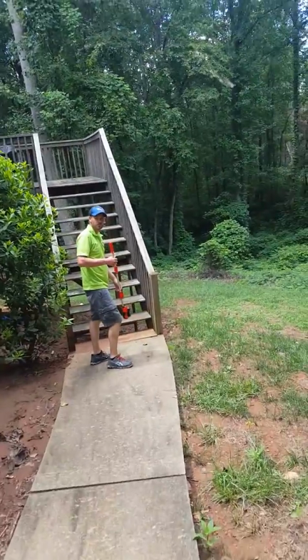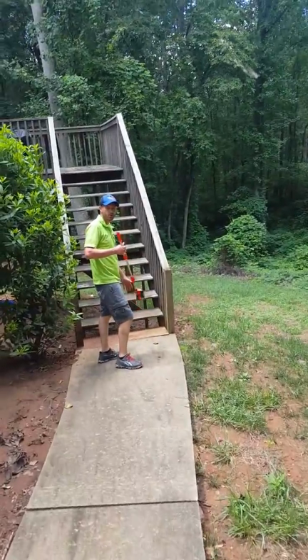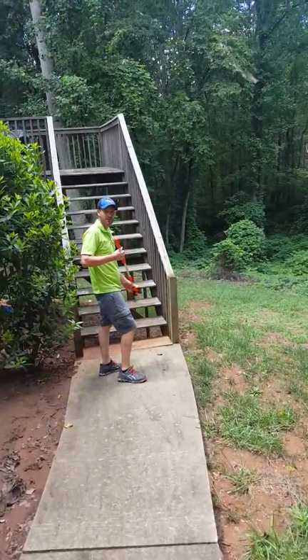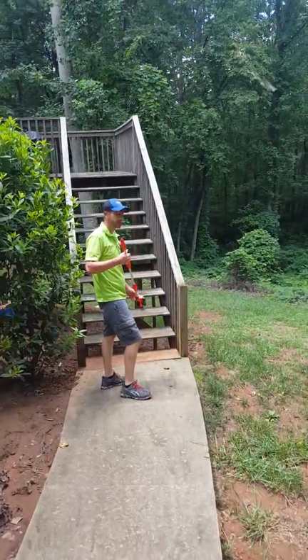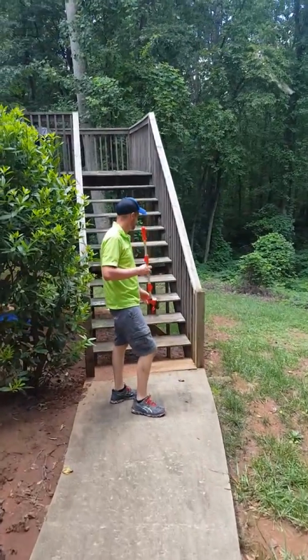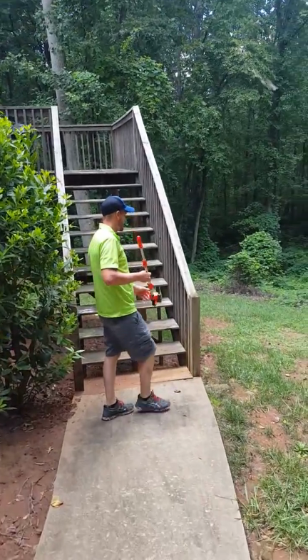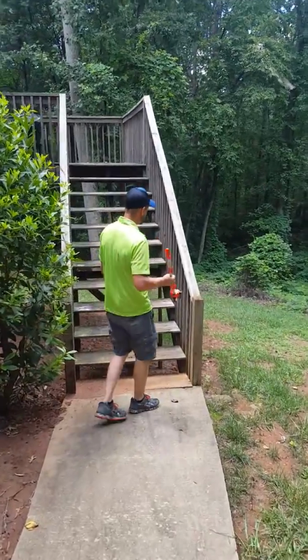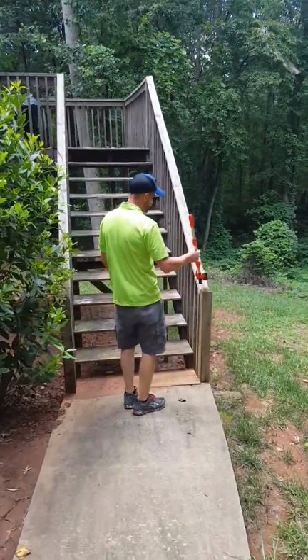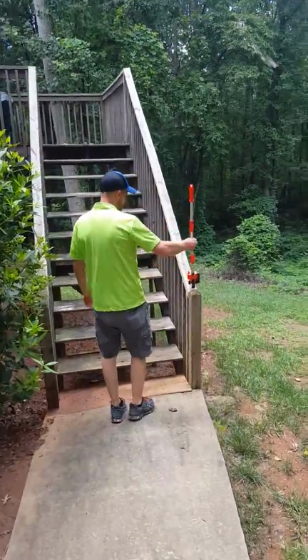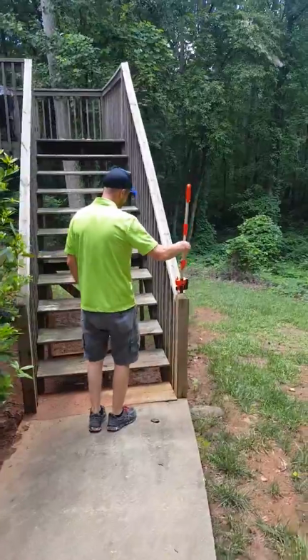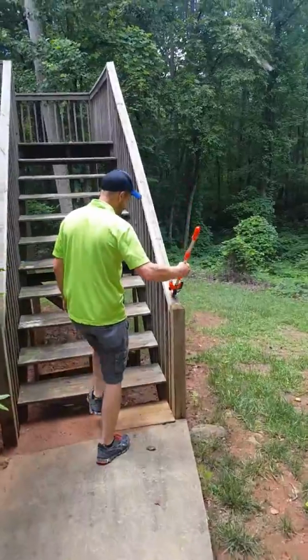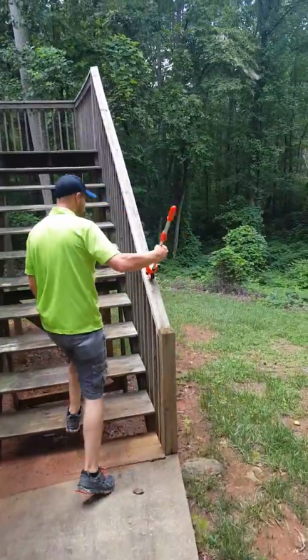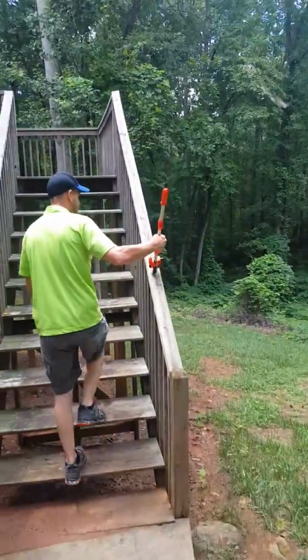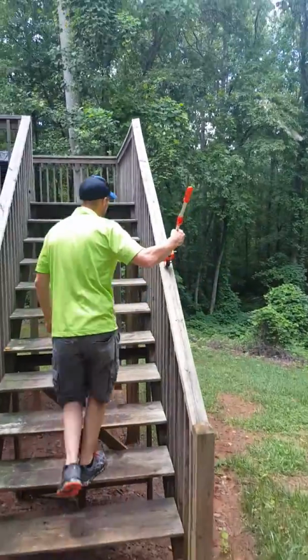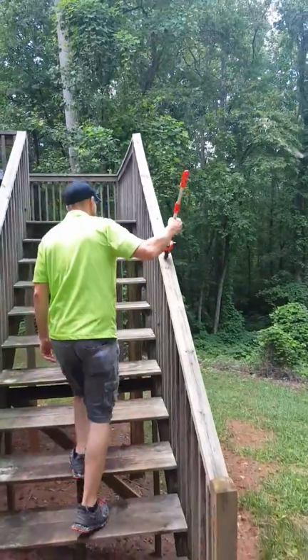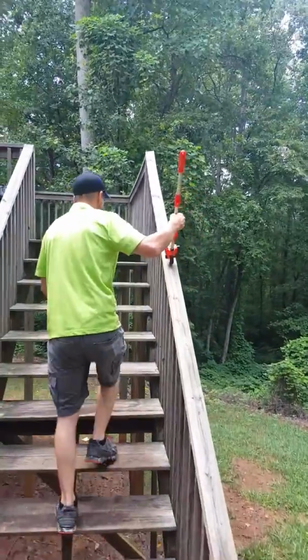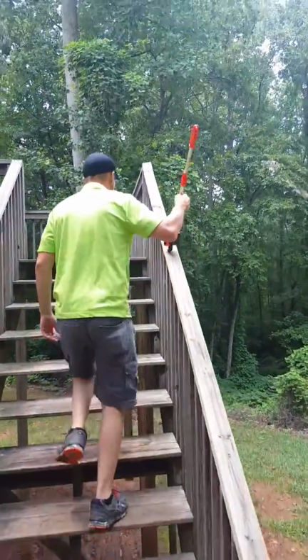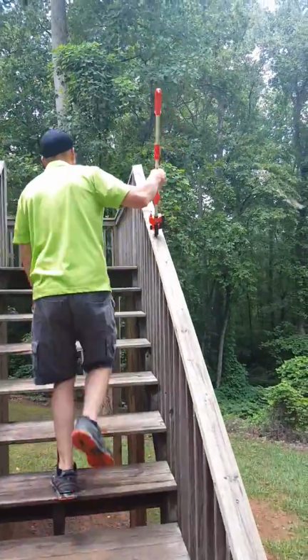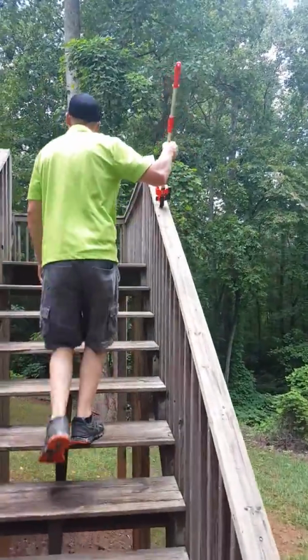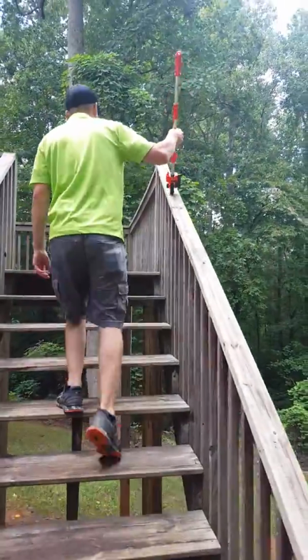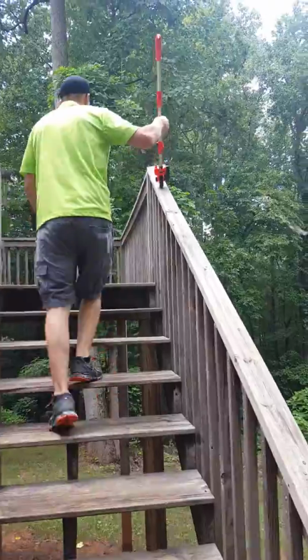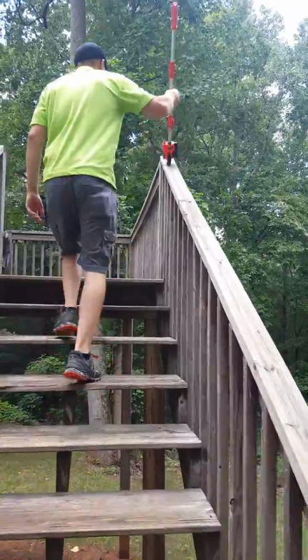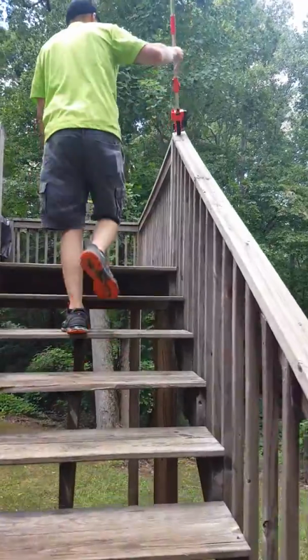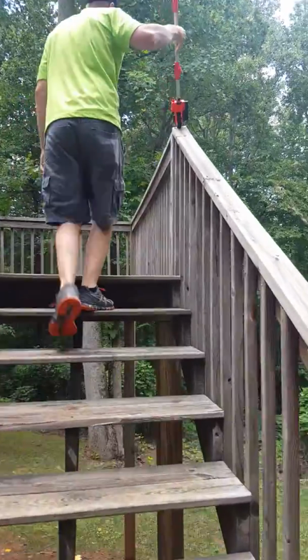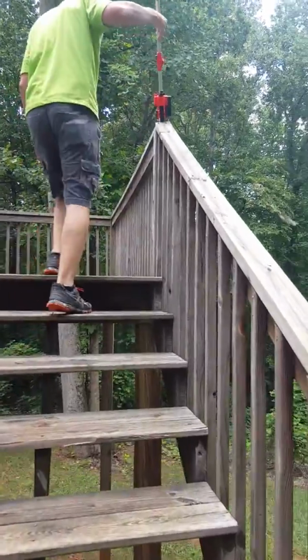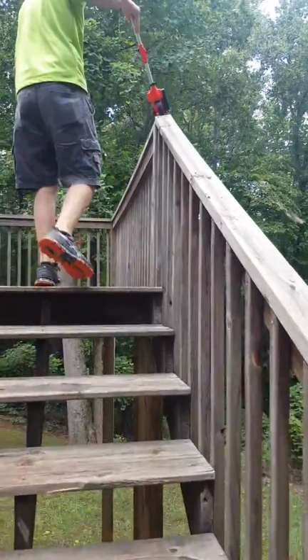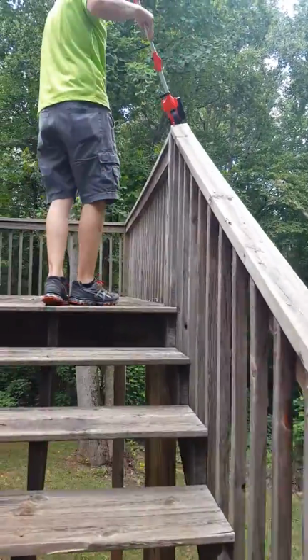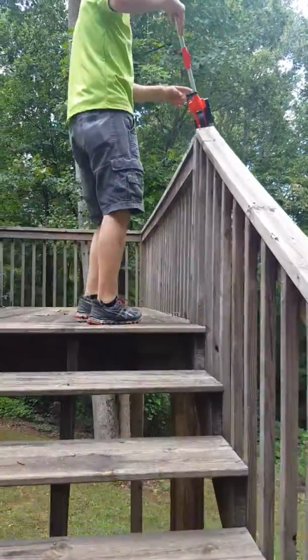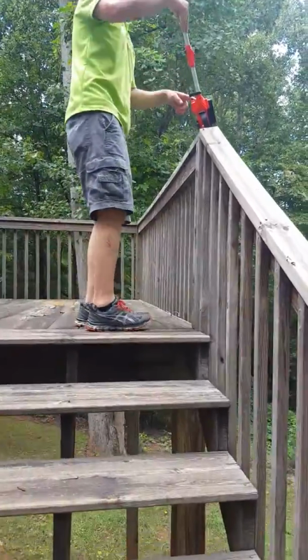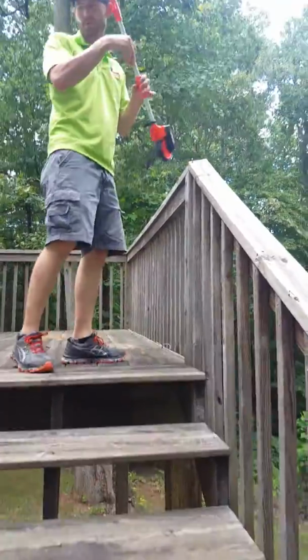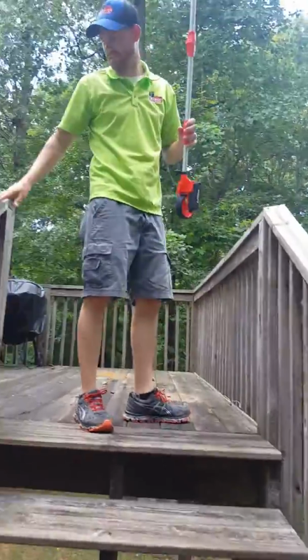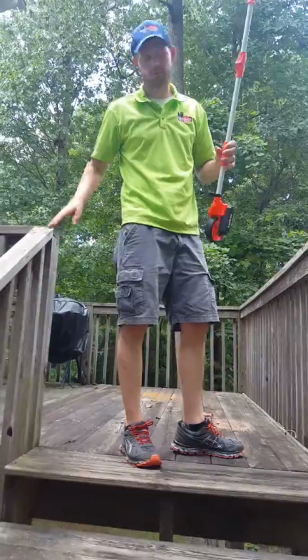So here we are measuring a deck. We're going to start with the railing — railings are per linear foot. And that one's 12, so I know that this one's 12.